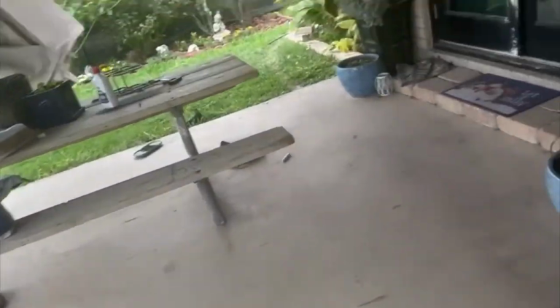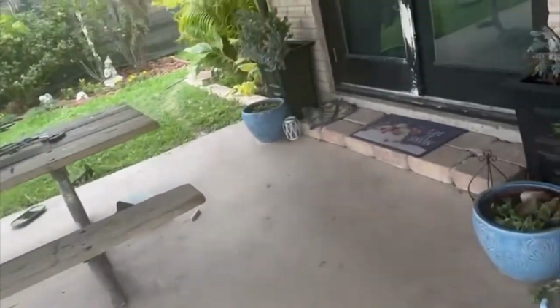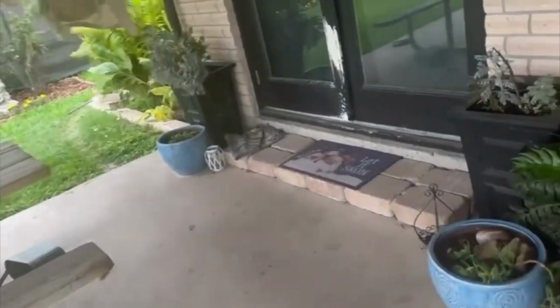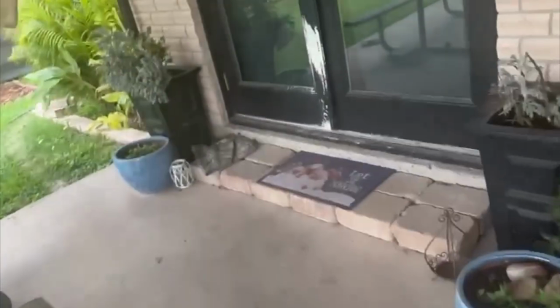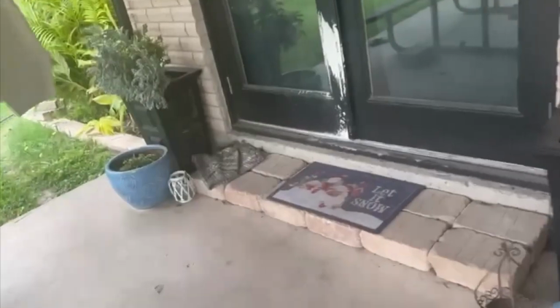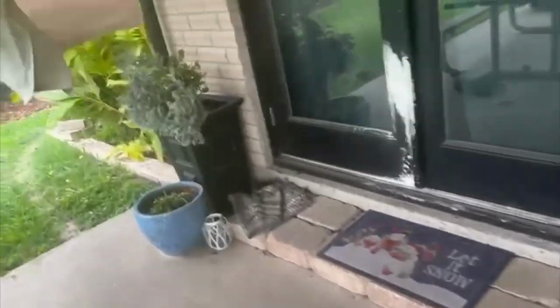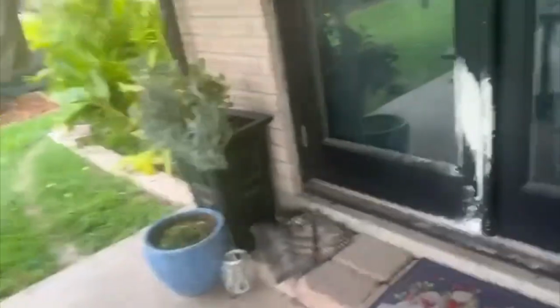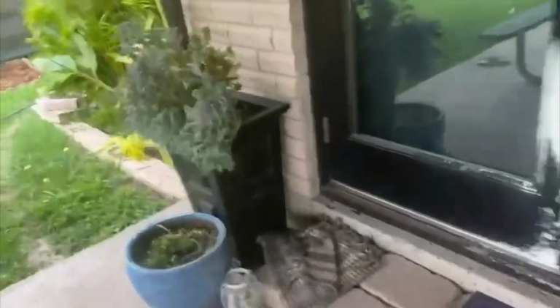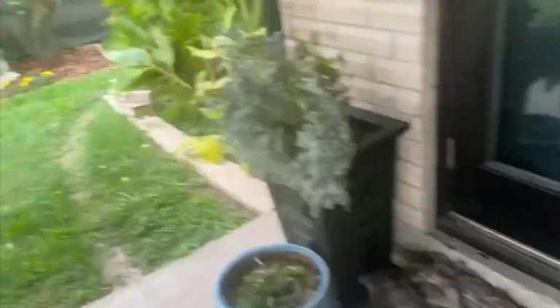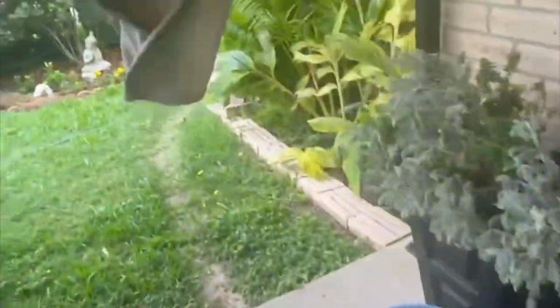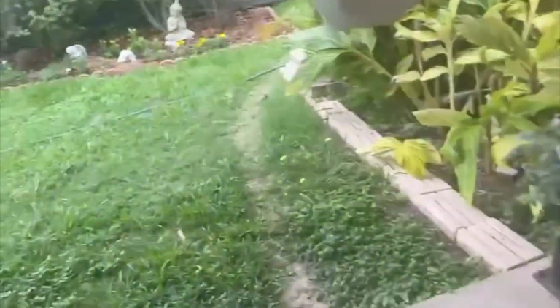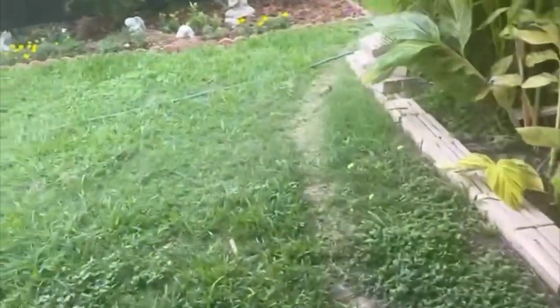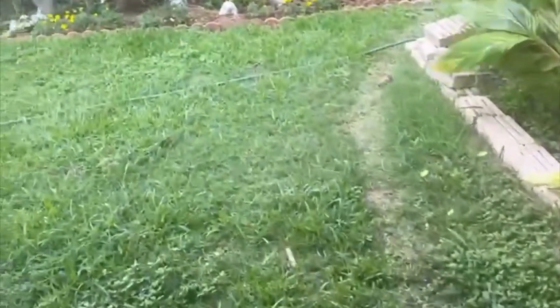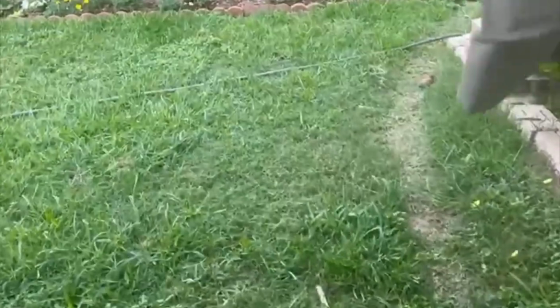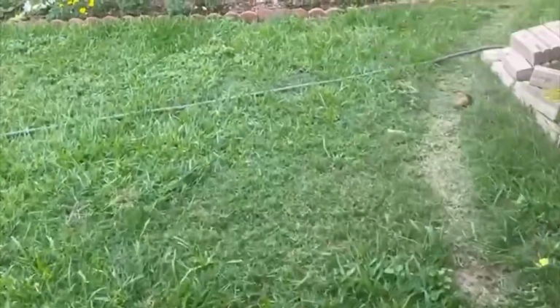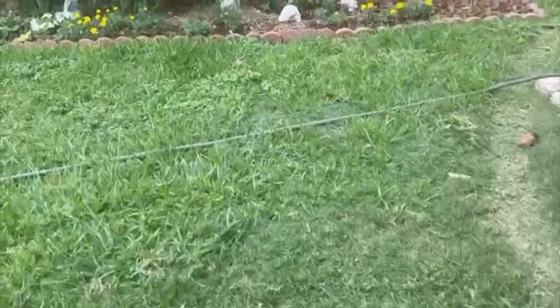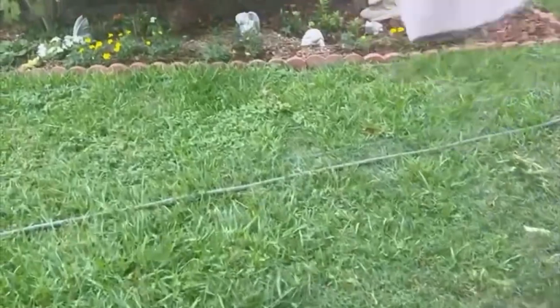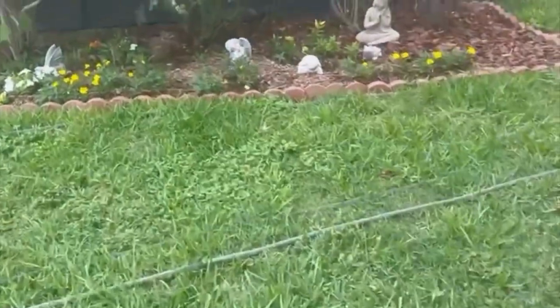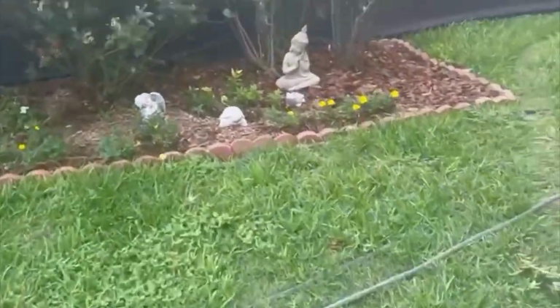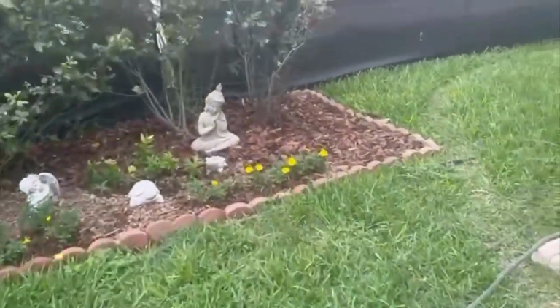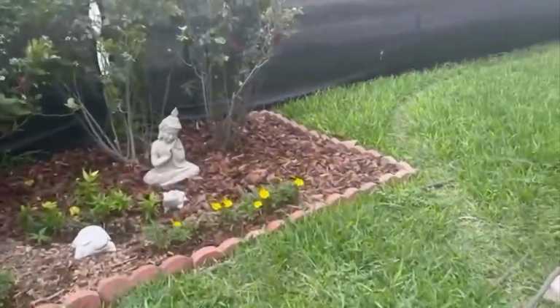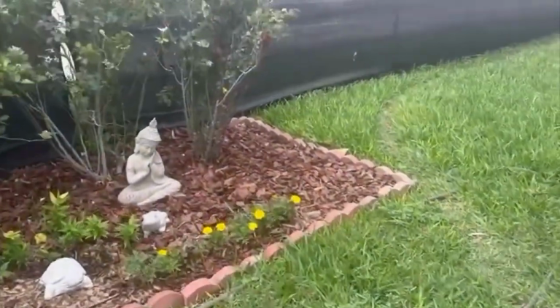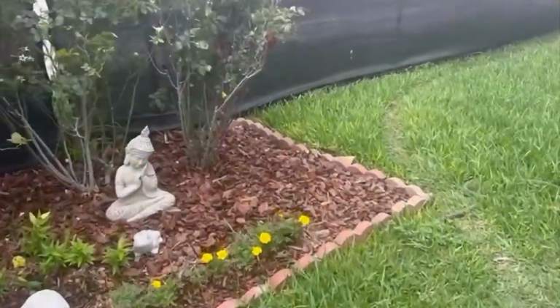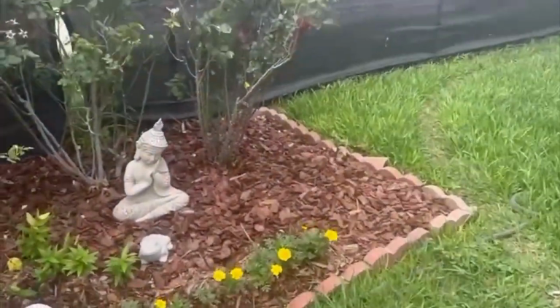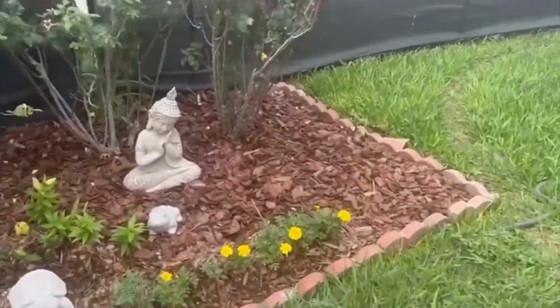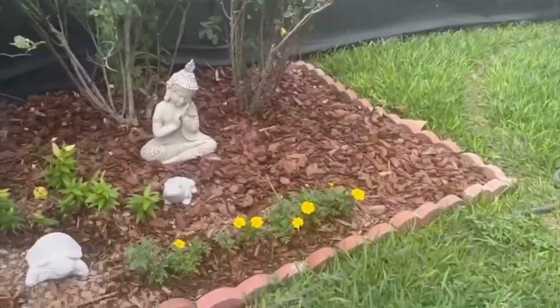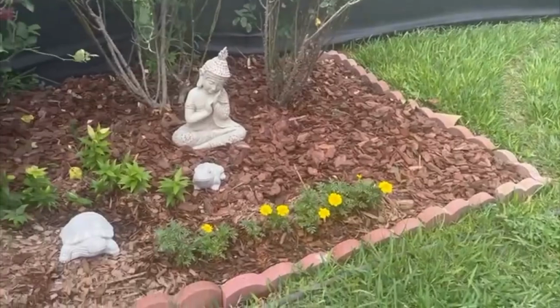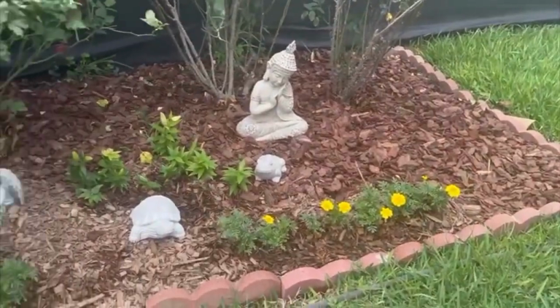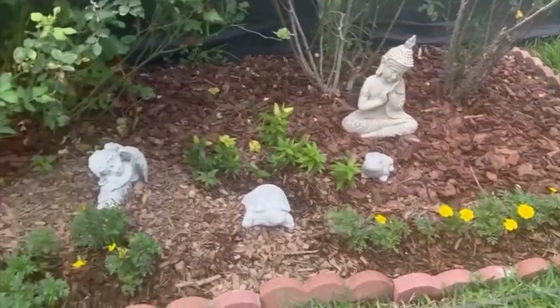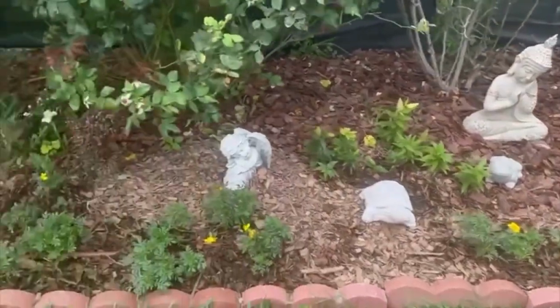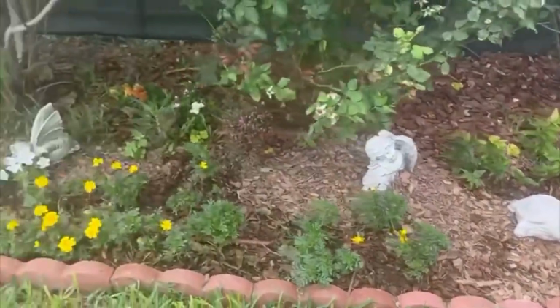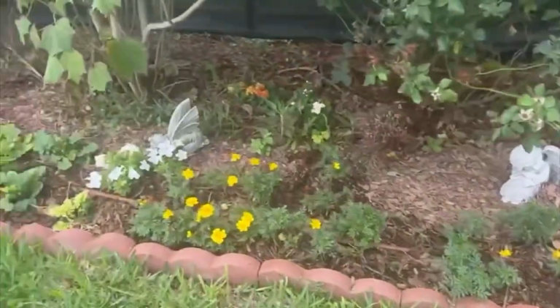And then we'll get started on the garden projects. It's a very windy day, it's a beautiful day. The marigolds are in bloom, they're doing awesome. These are the clearance plants from Walmart - they were like a dollar - so they're doing really good.